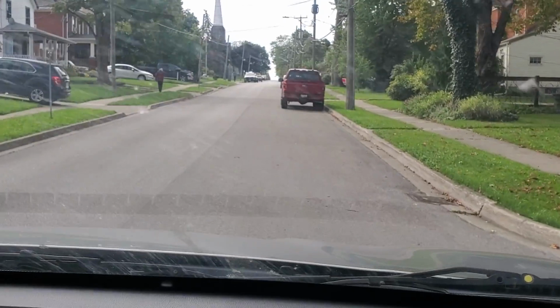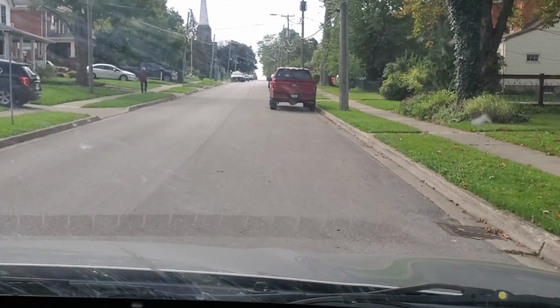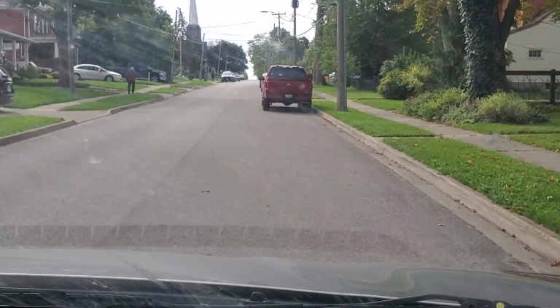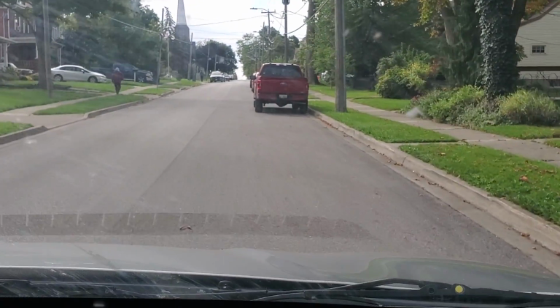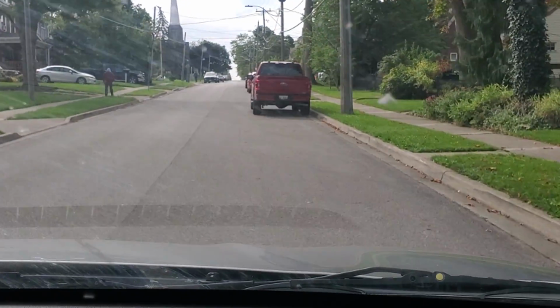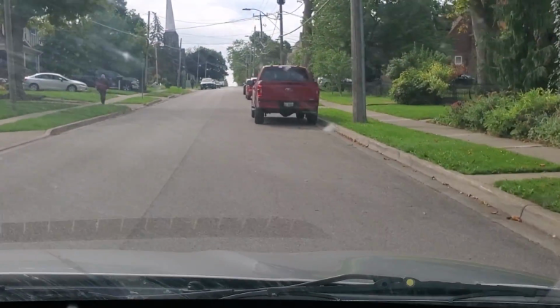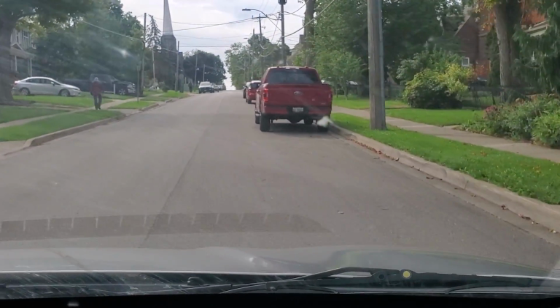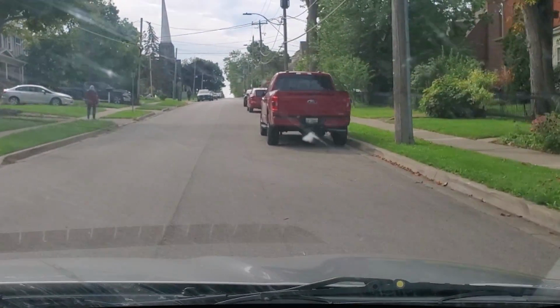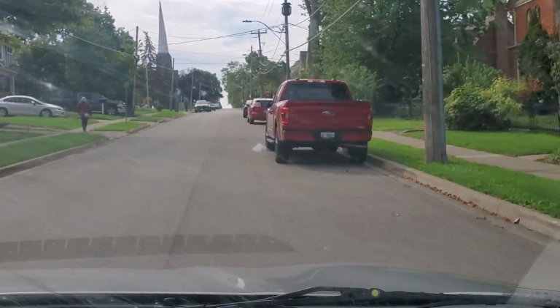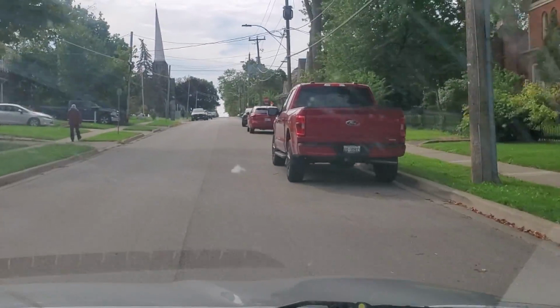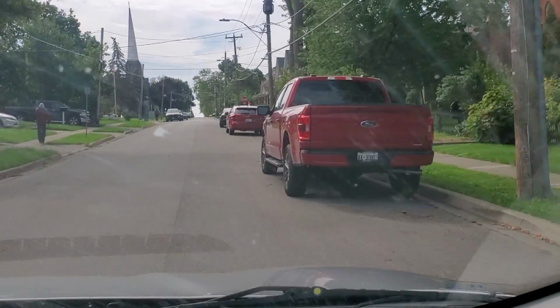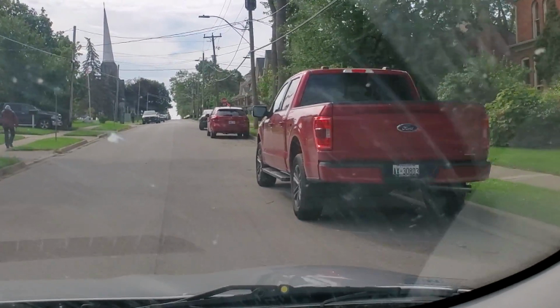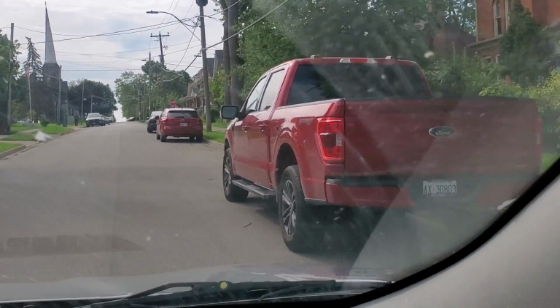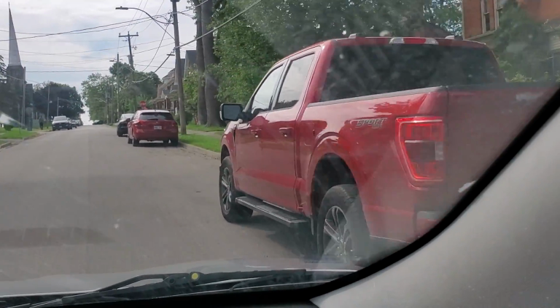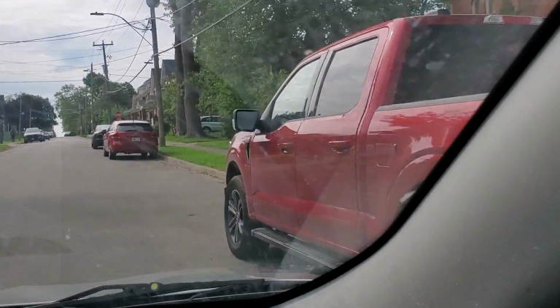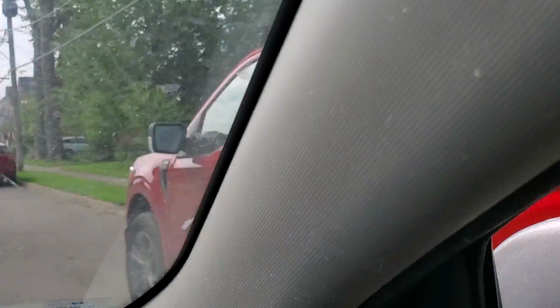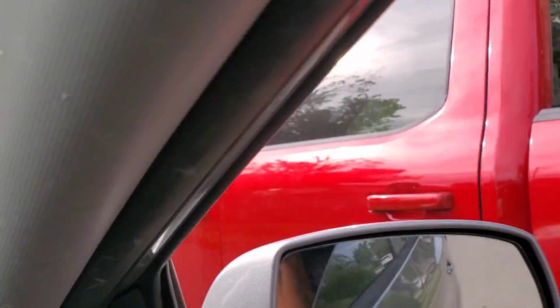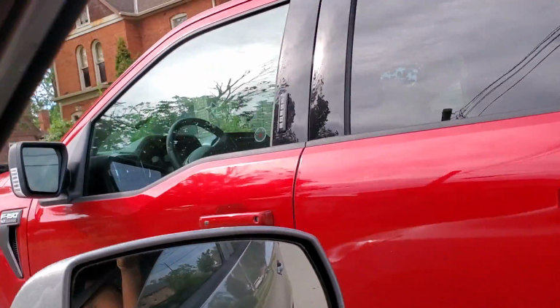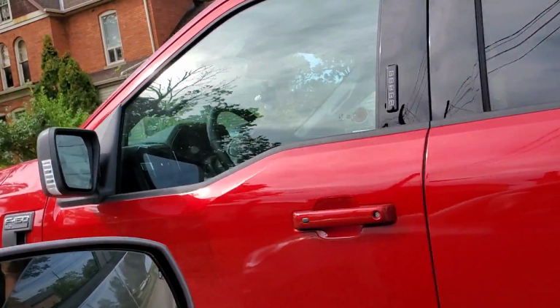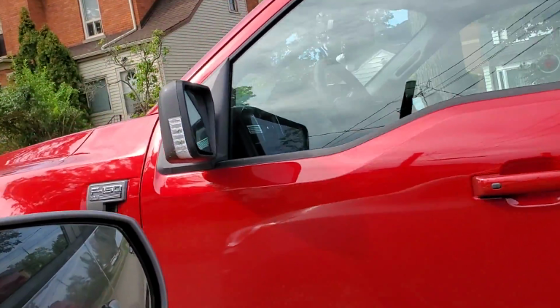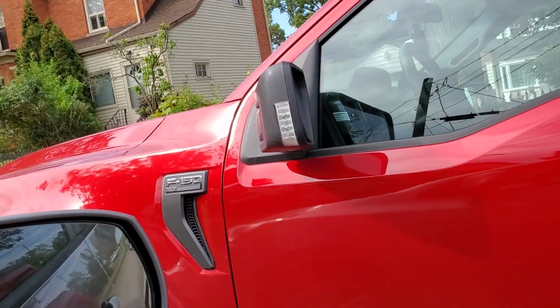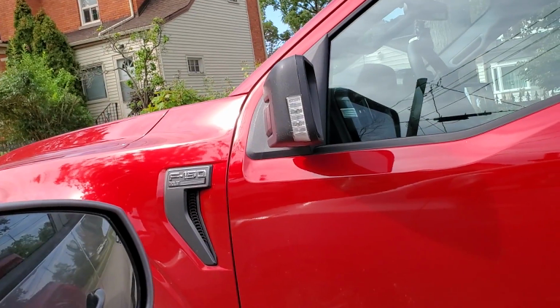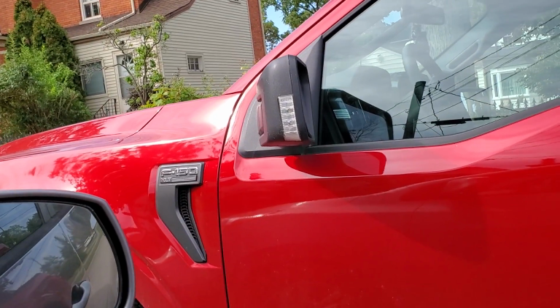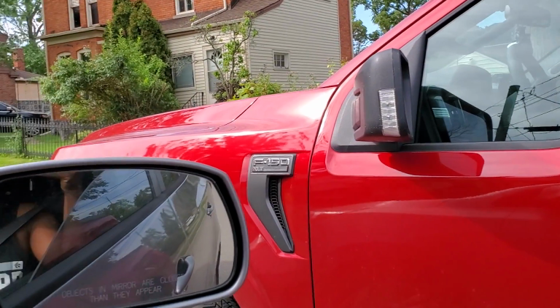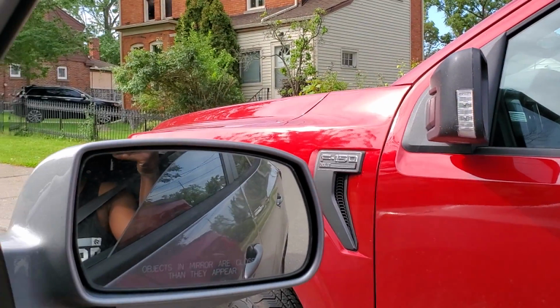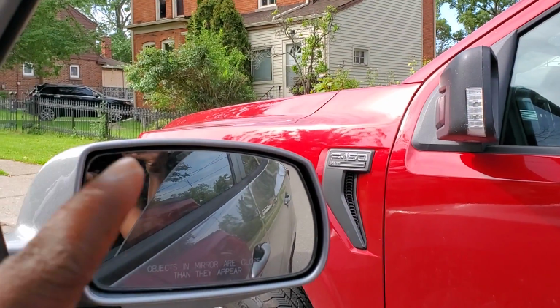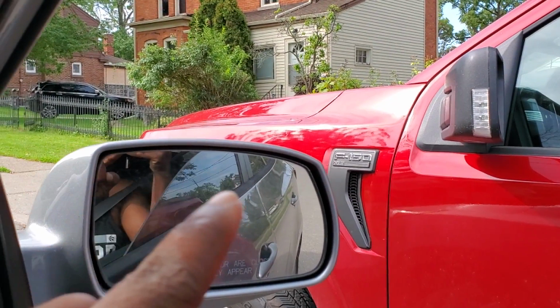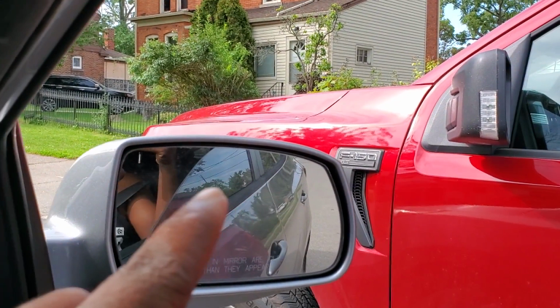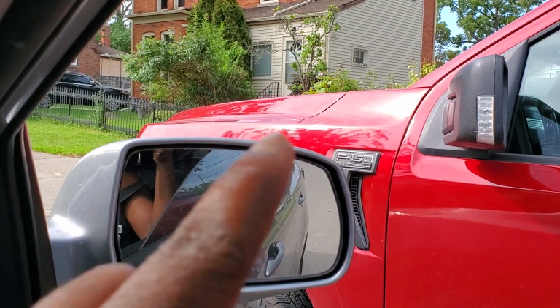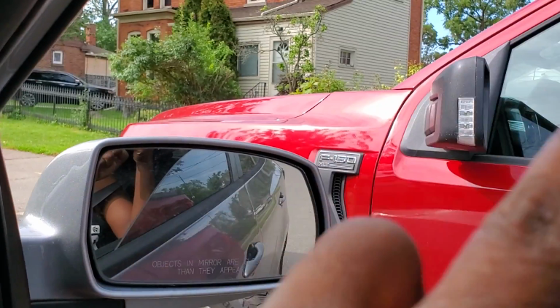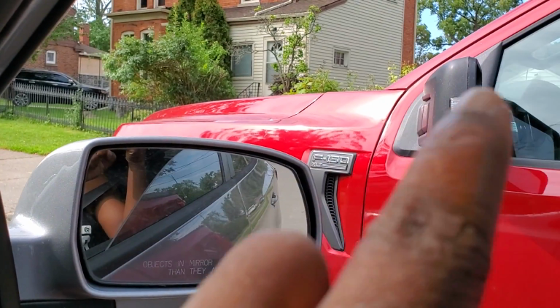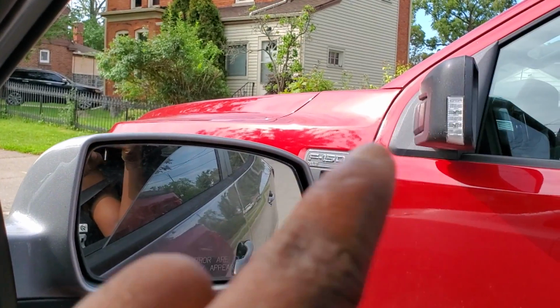Please parallel park with this red truck. The signal has to be turned on, and then we create a decent gap to allow the car to open its door. Our mirrors at this point have lined up with his mirror.